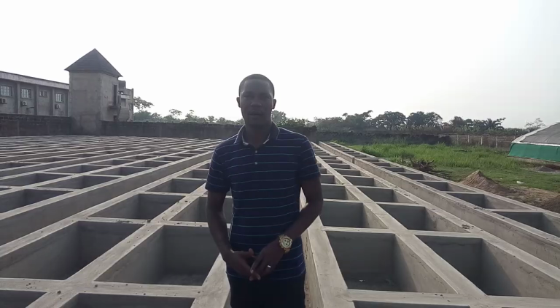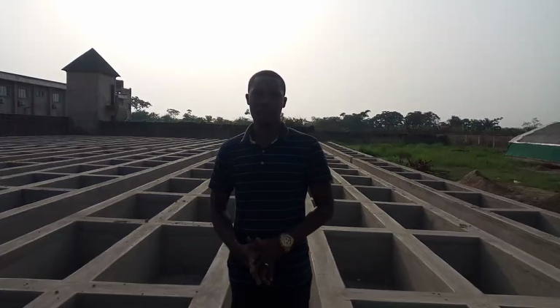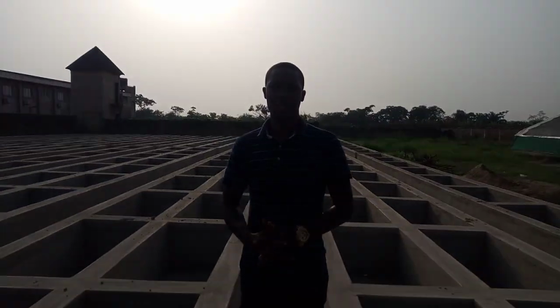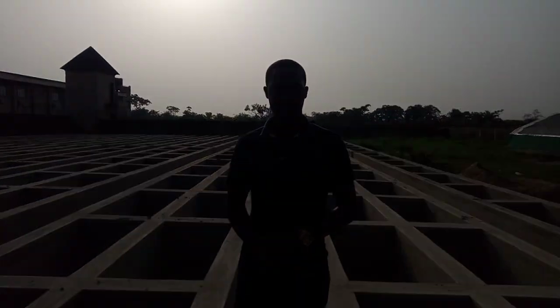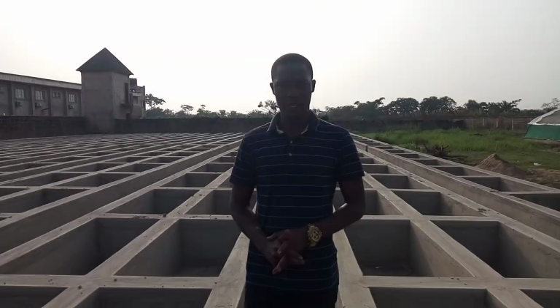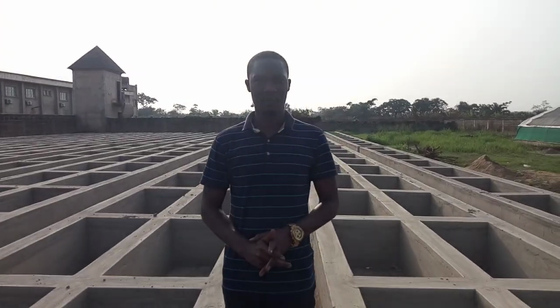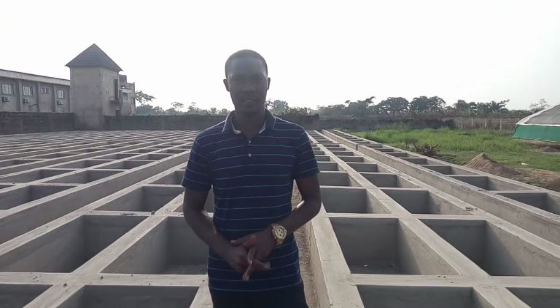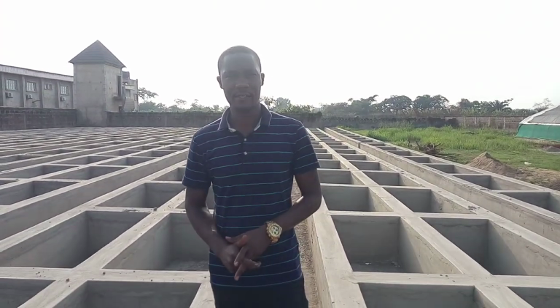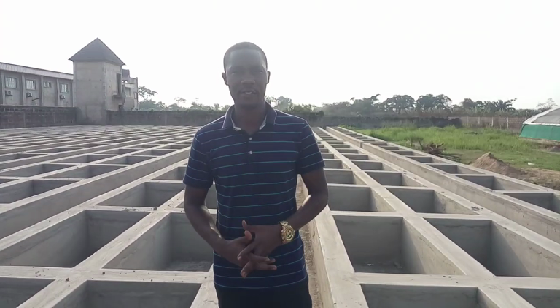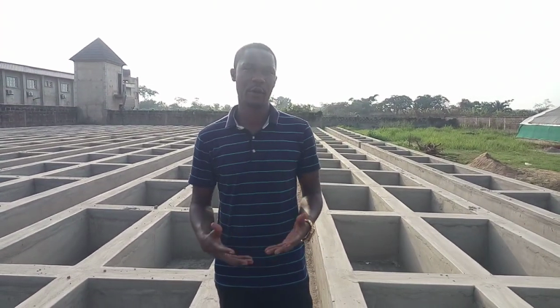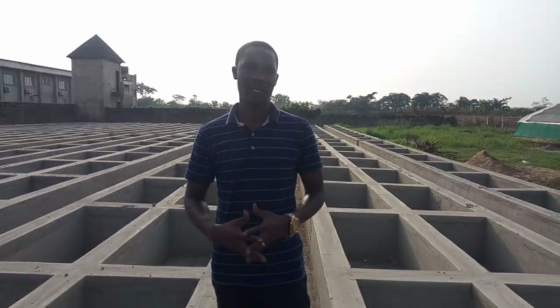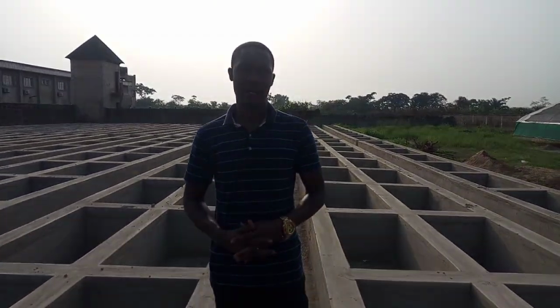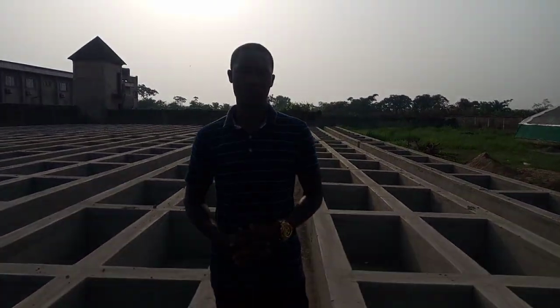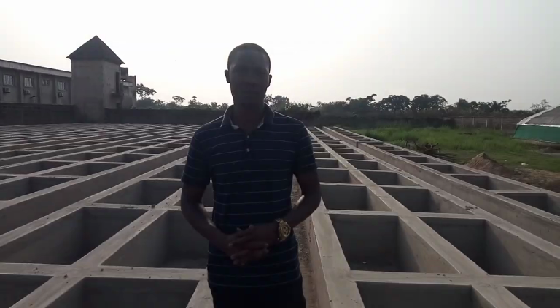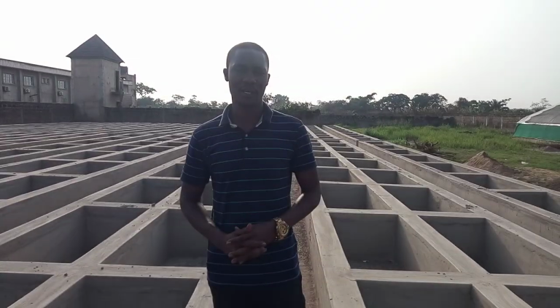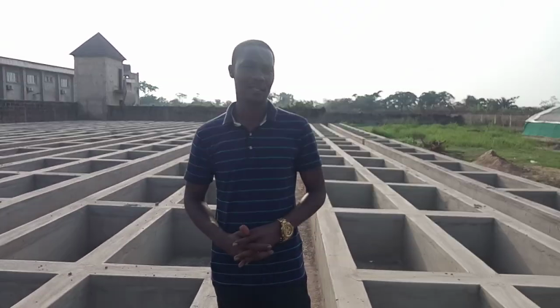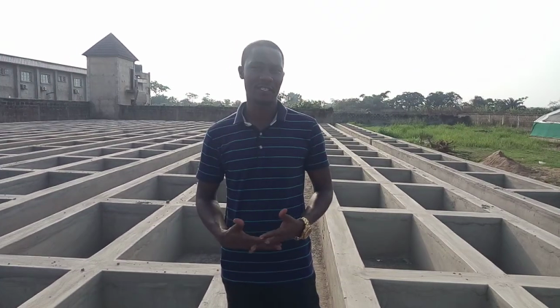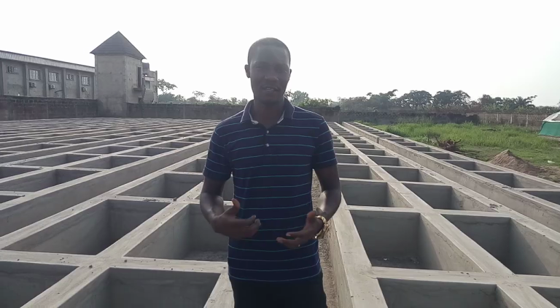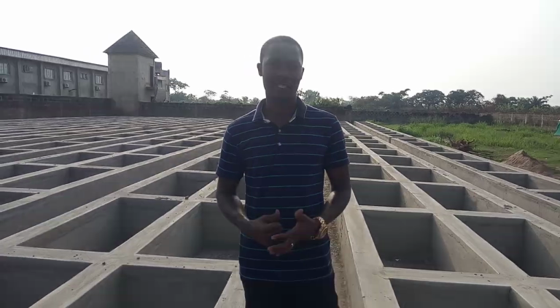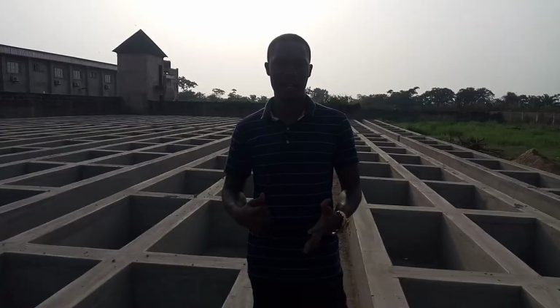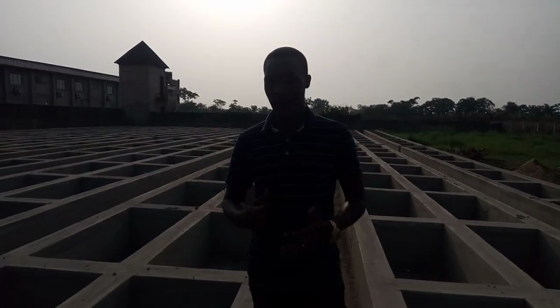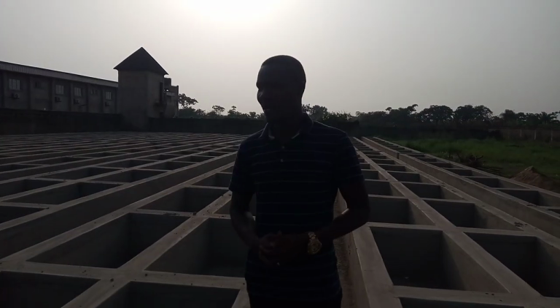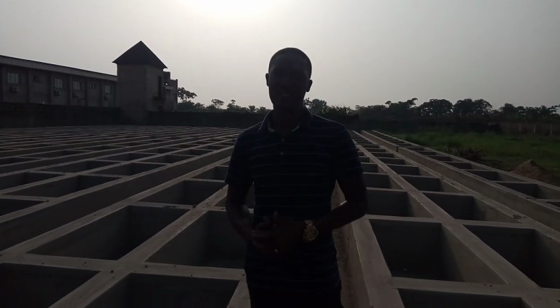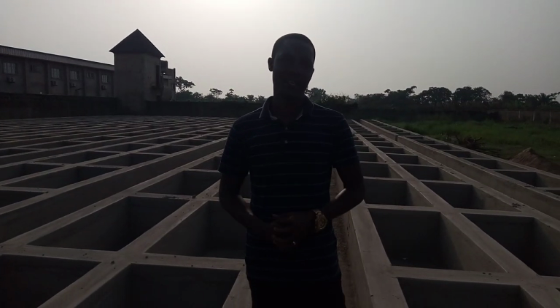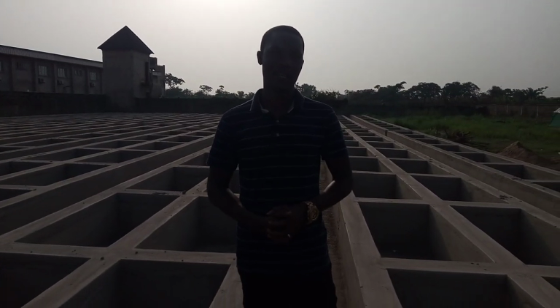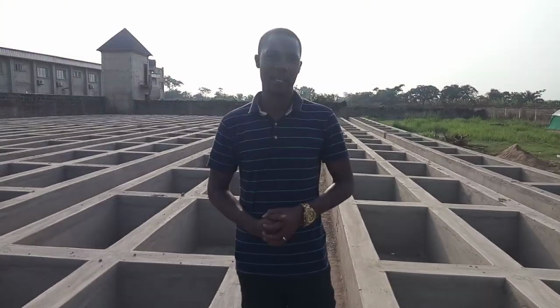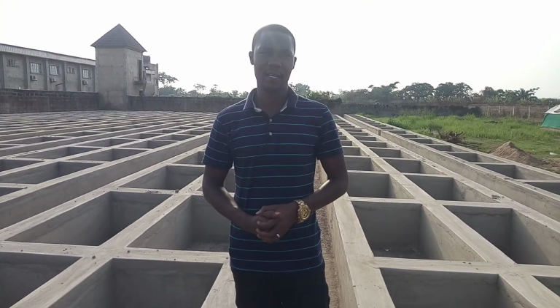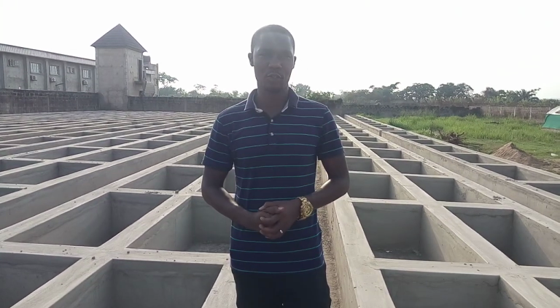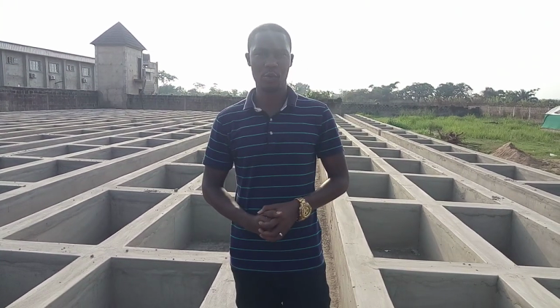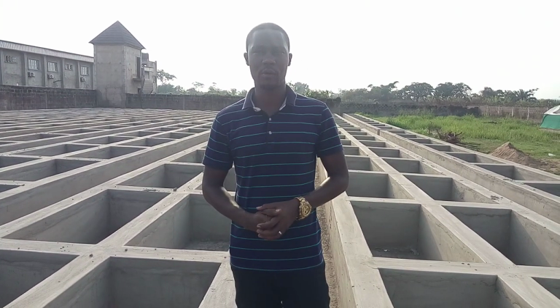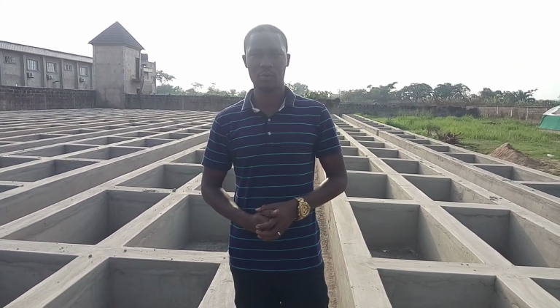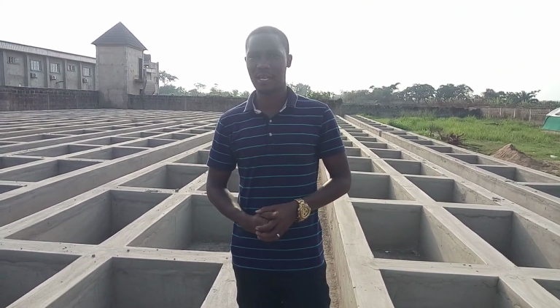Good morning ladies and gentlemen. This is the CEO of Kestiremos Consultancy Services Limited. We are back at it again here in Itori, Ogun State.